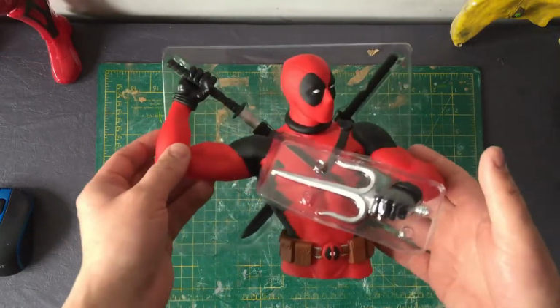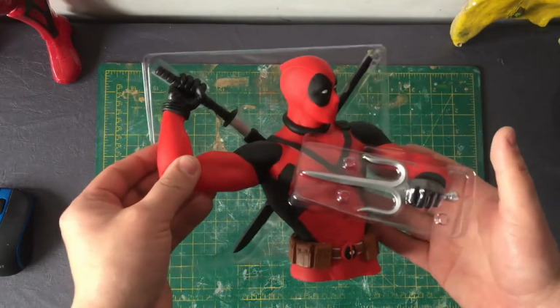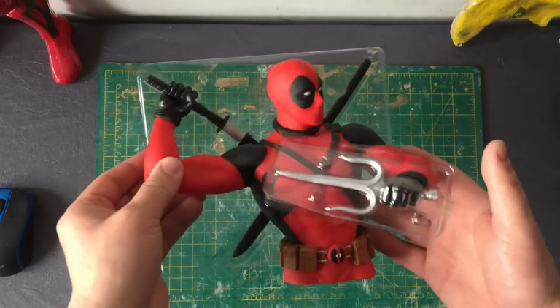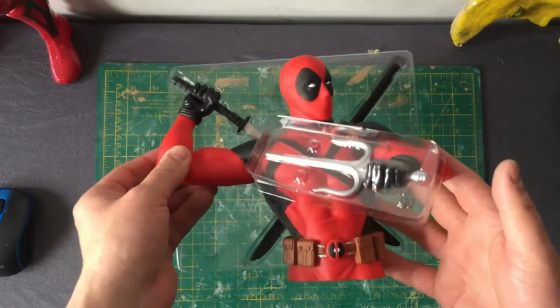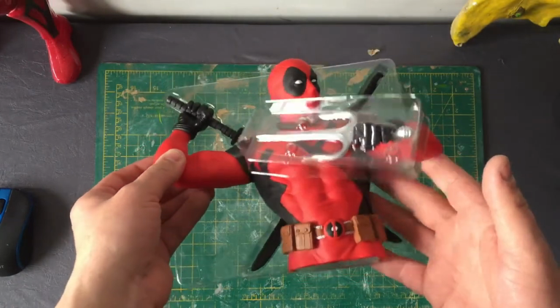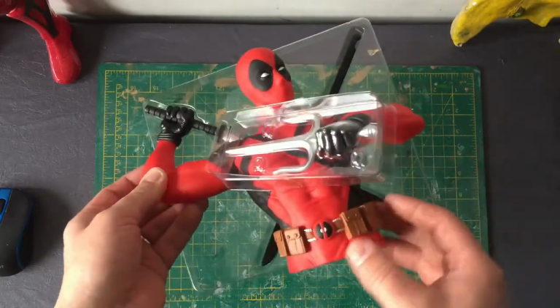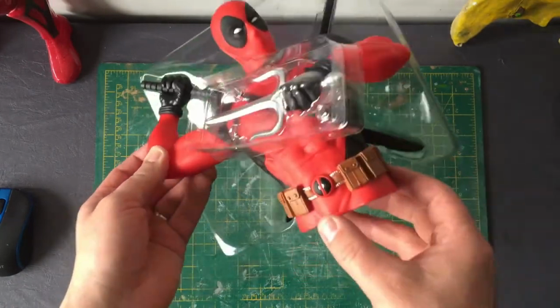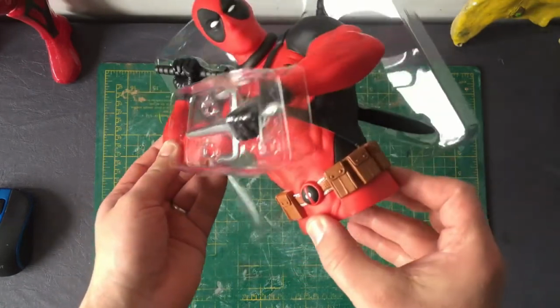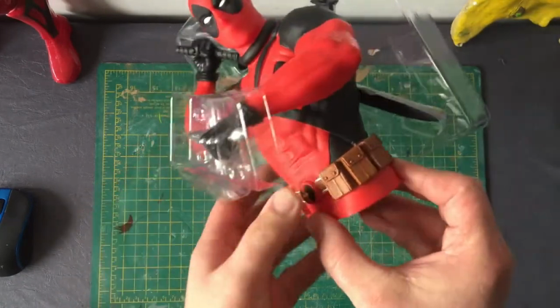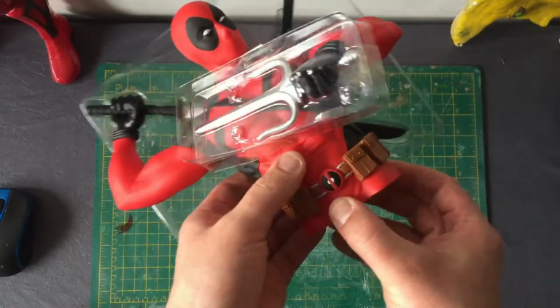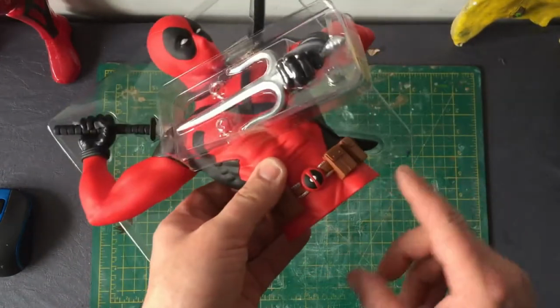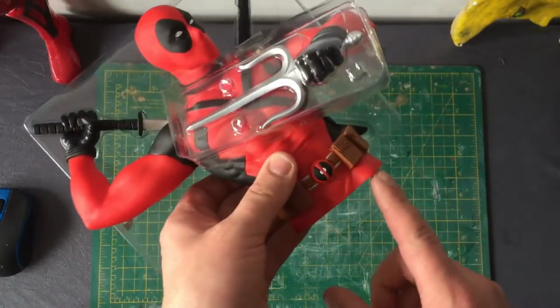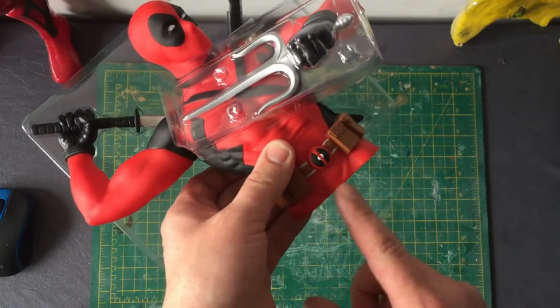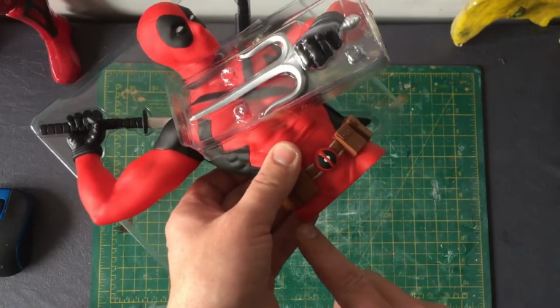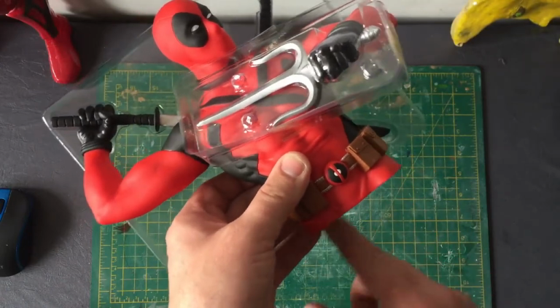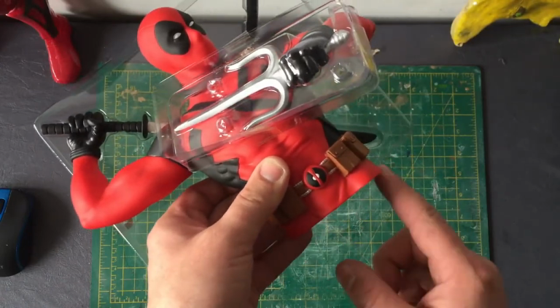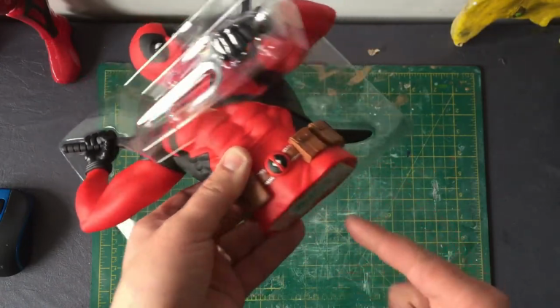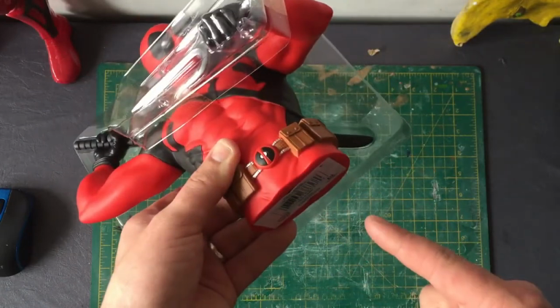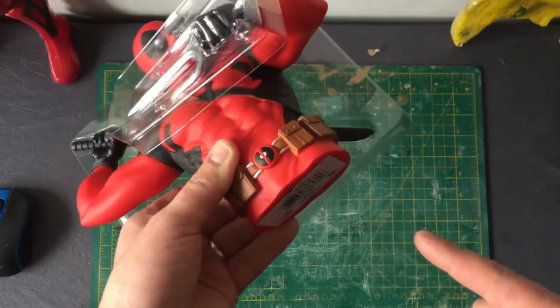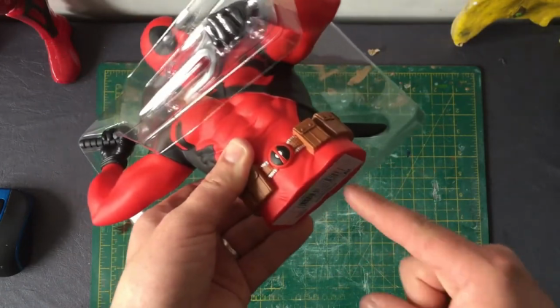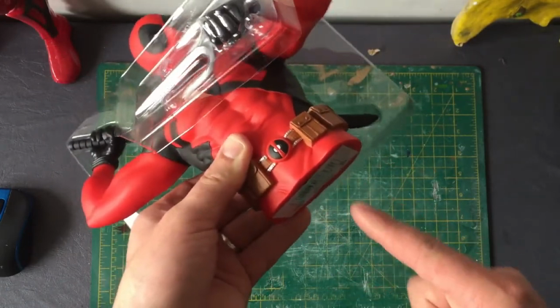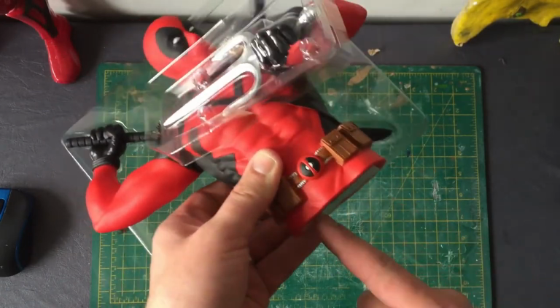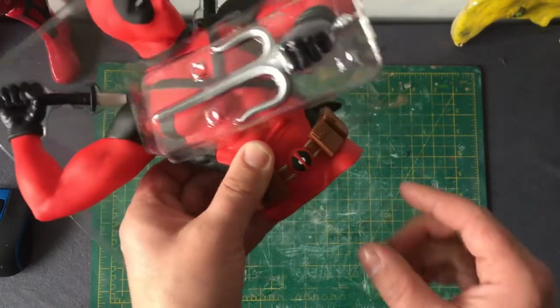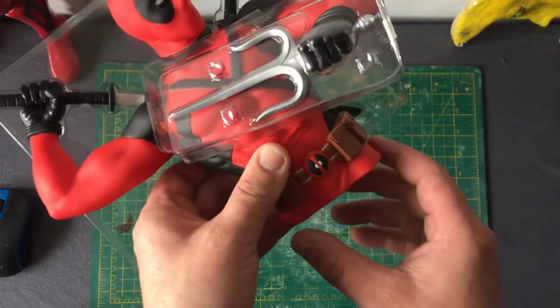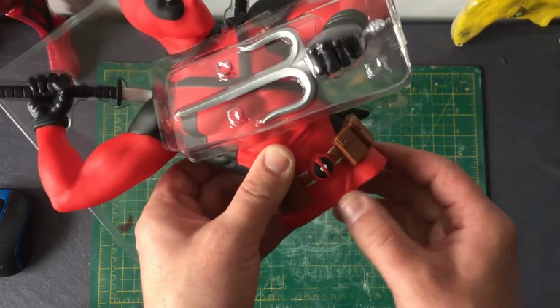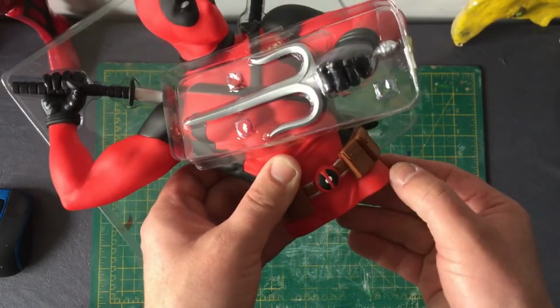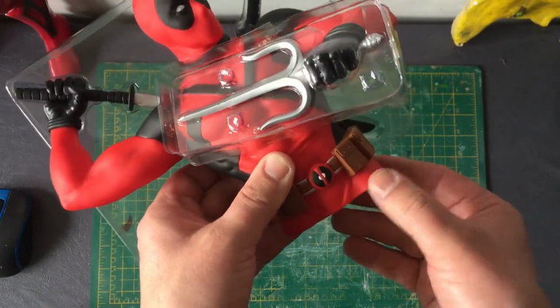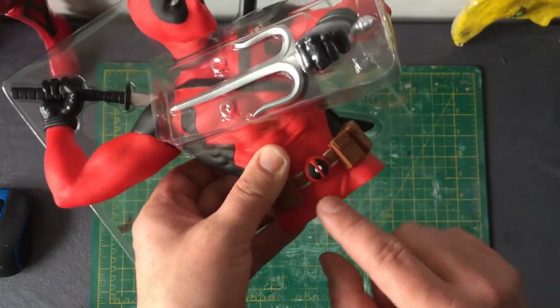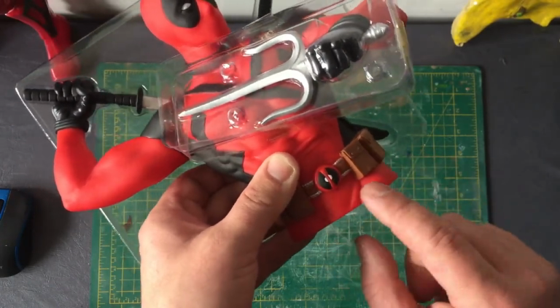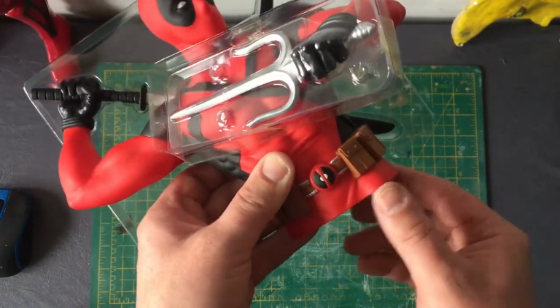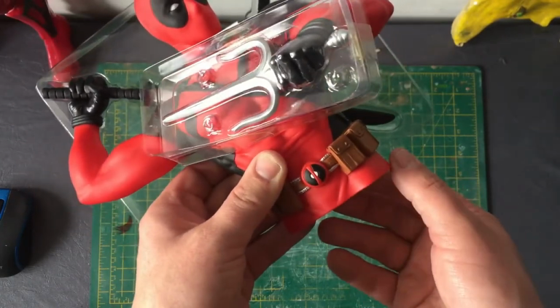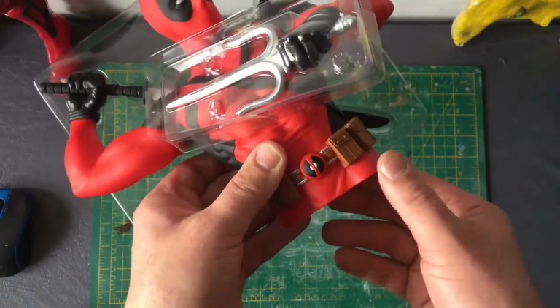Here he is — the detail is great, absolutely fantastic. At the bottom I can do the same as I did with the Thanos, putting the wooden dials in and blending that in perfectly with the clay.